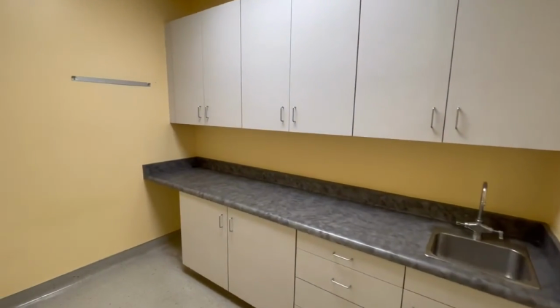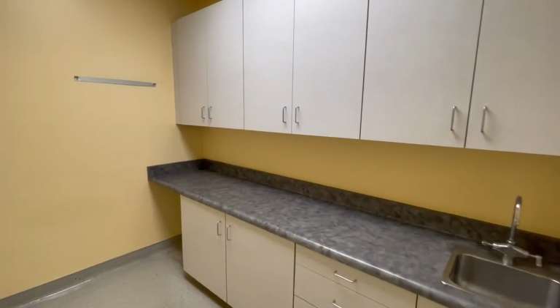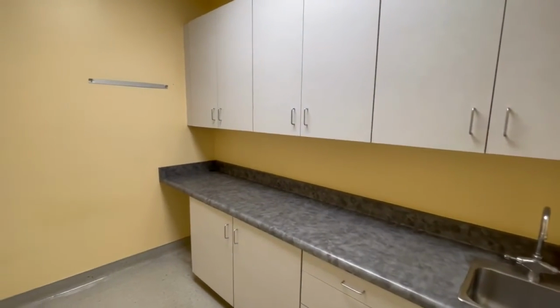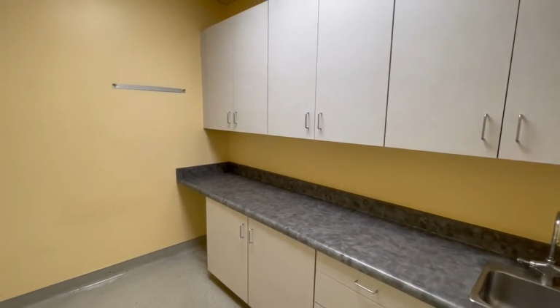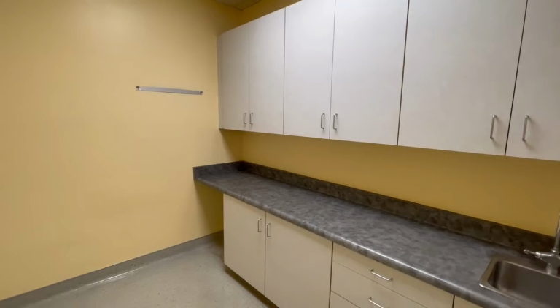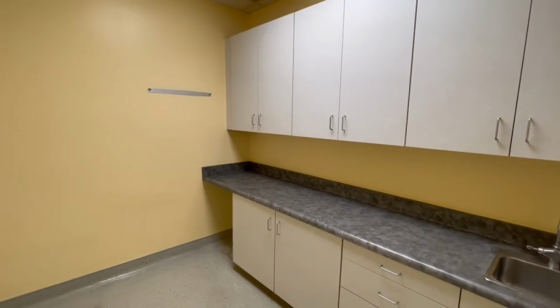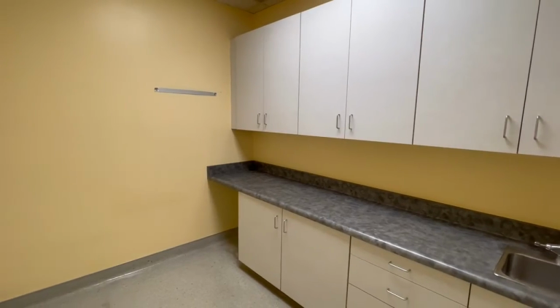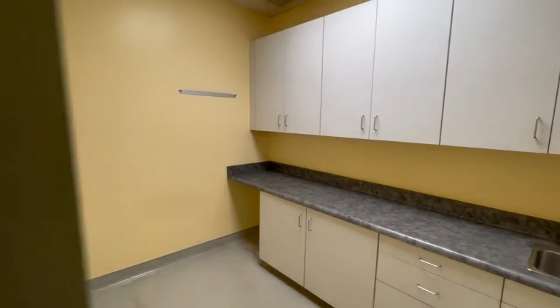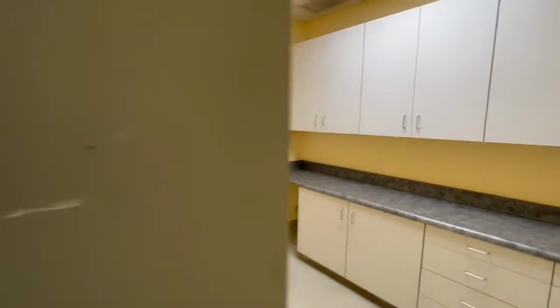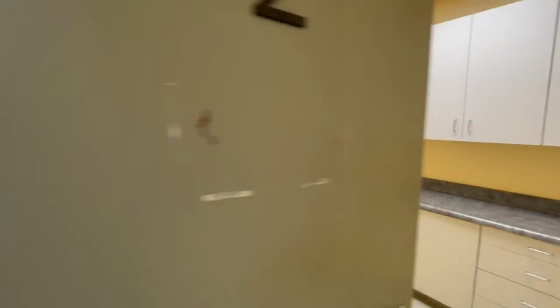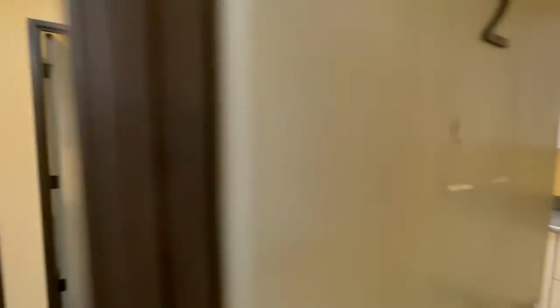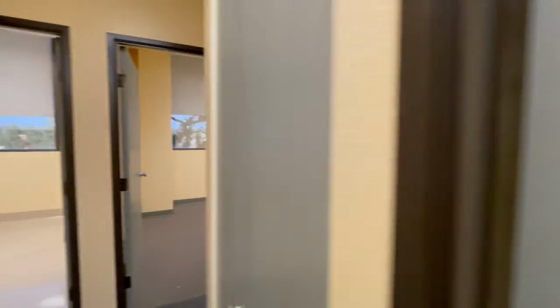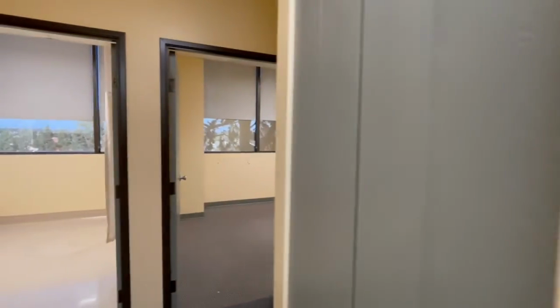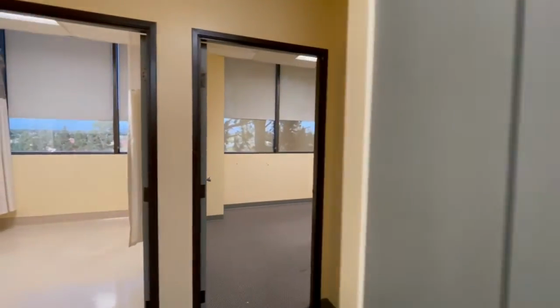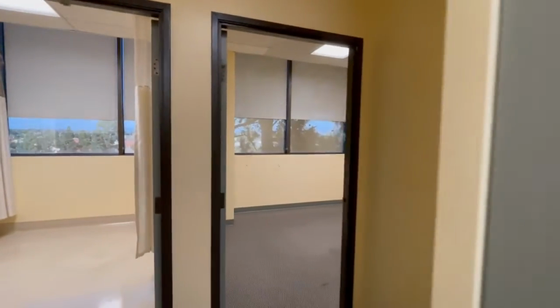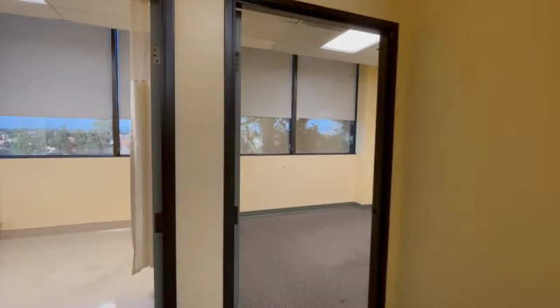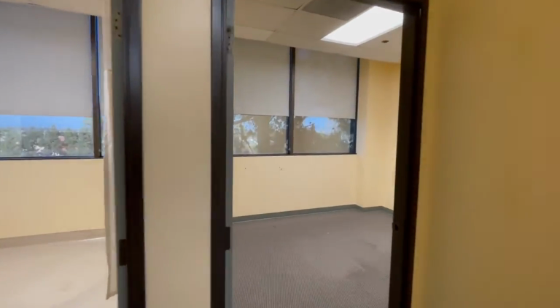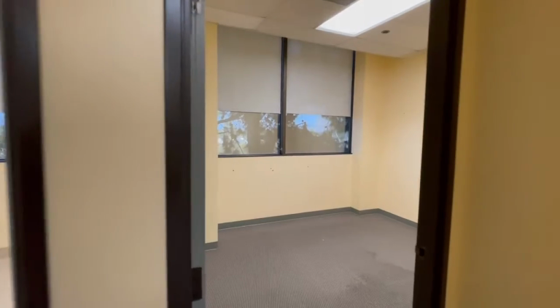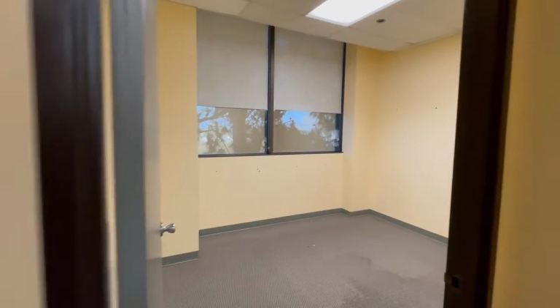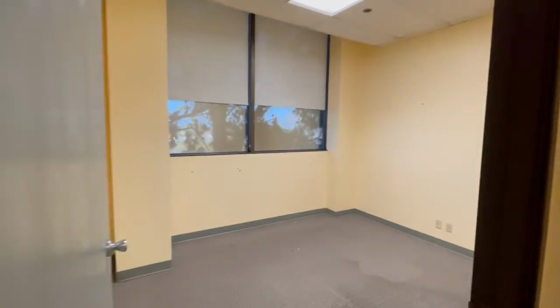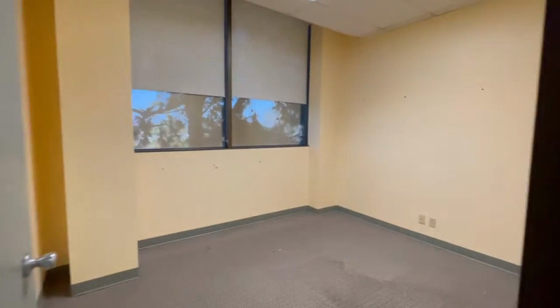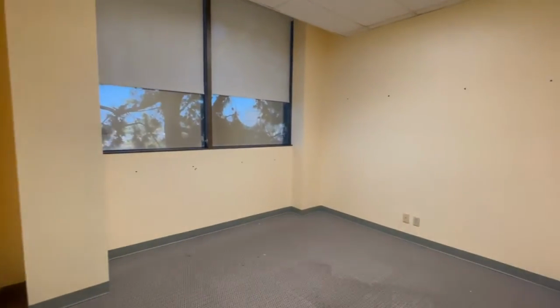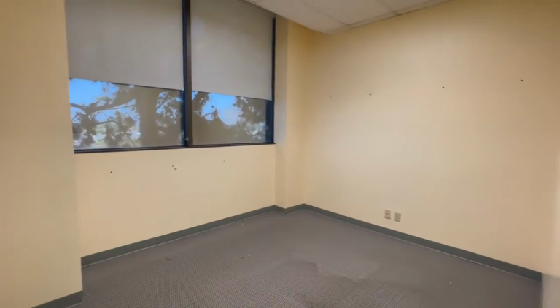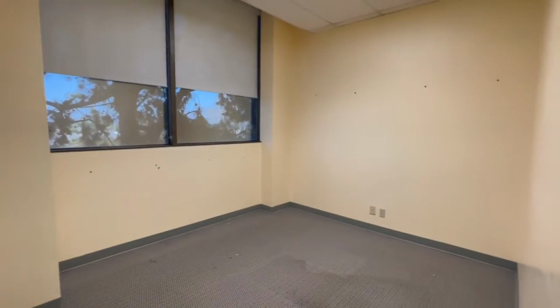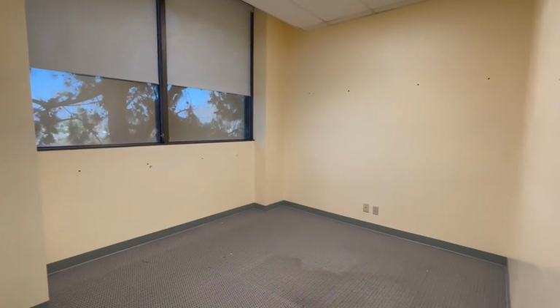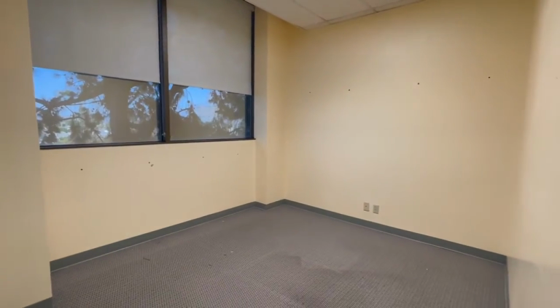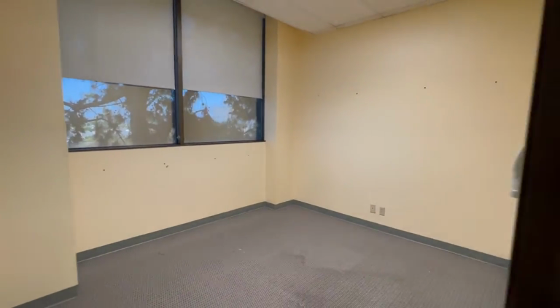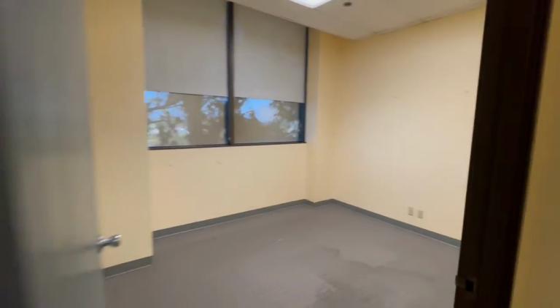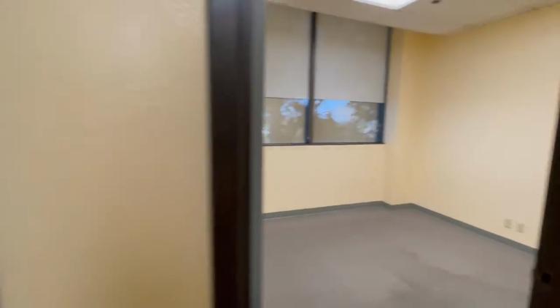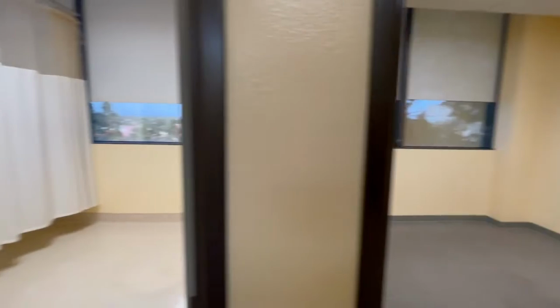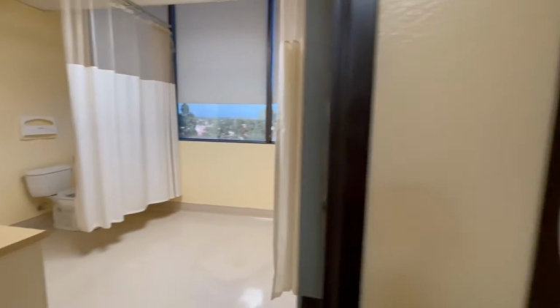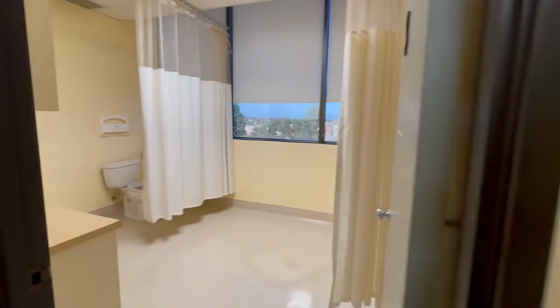This appears to be a lab. This was the doctor's office back here in the corner. And then this was a procedure room.